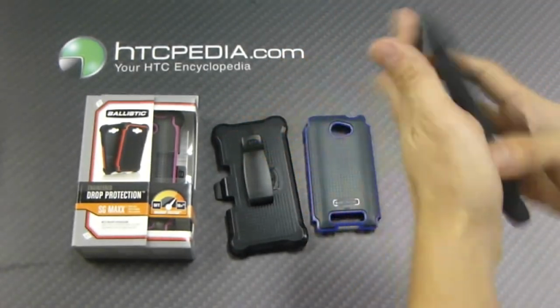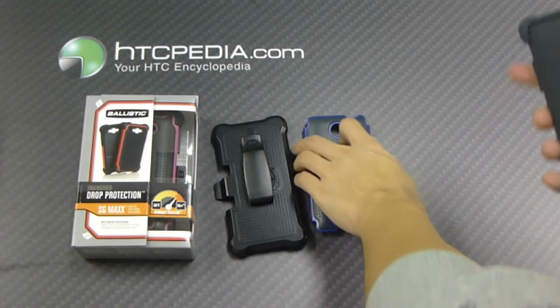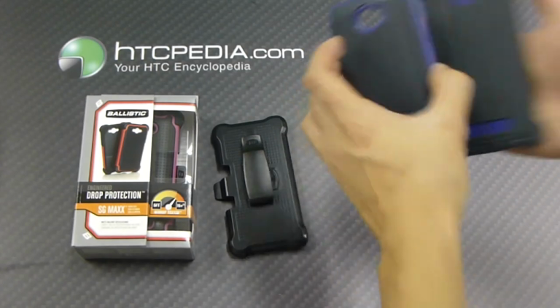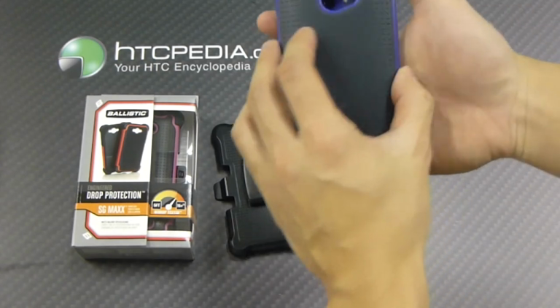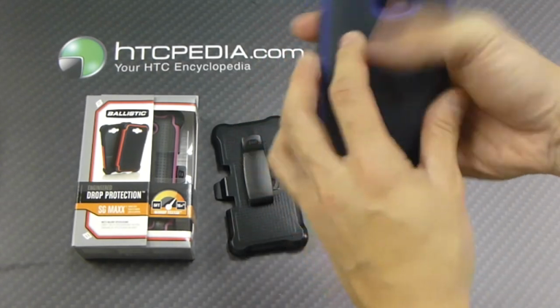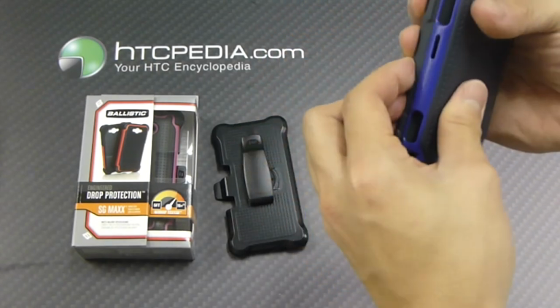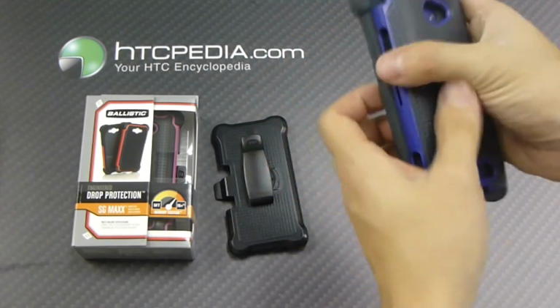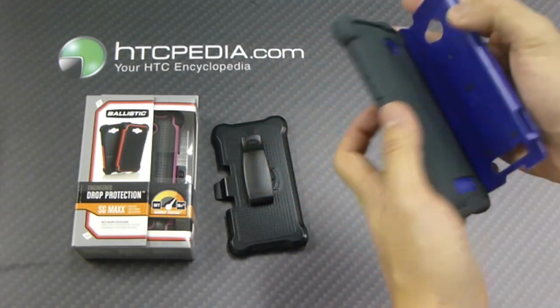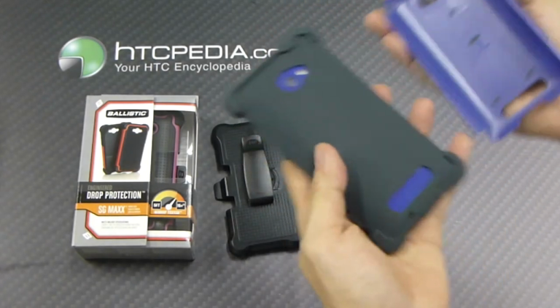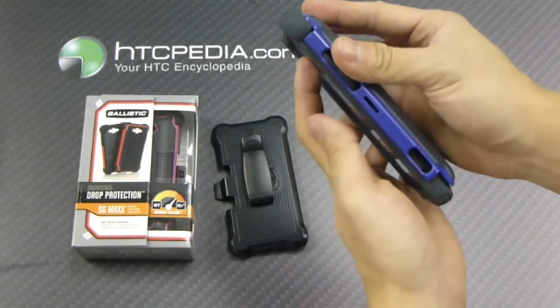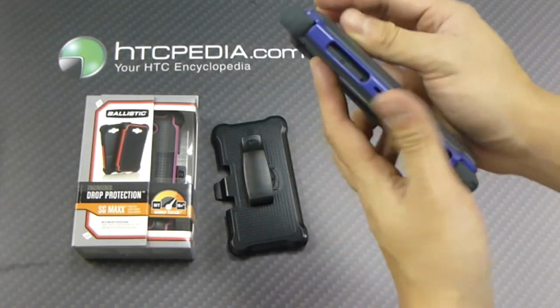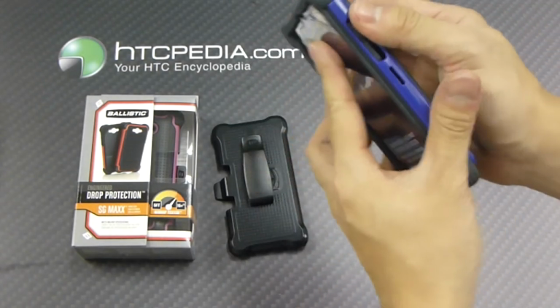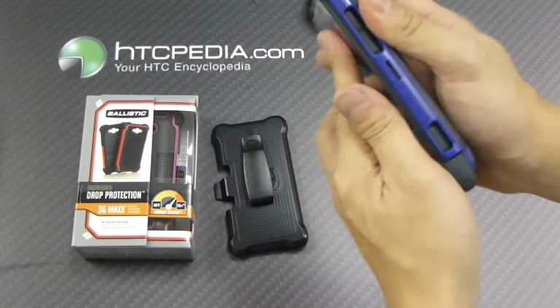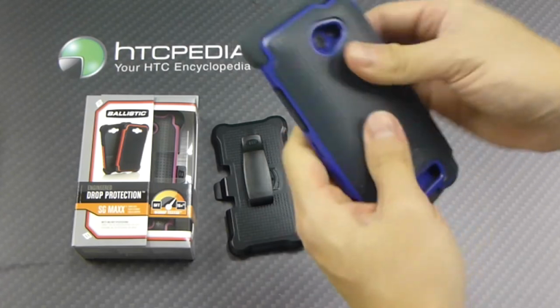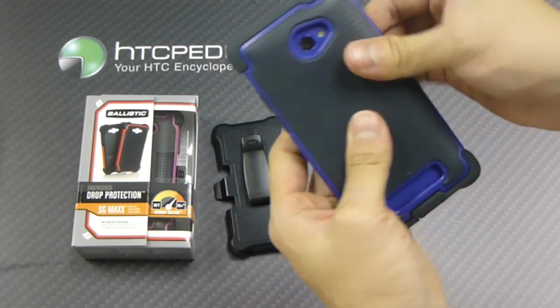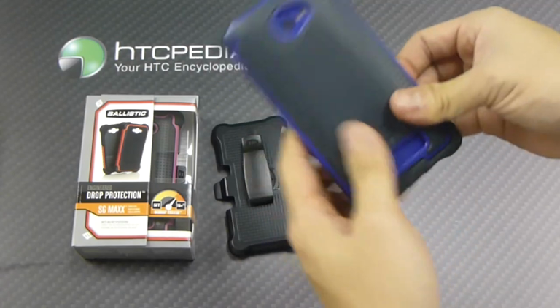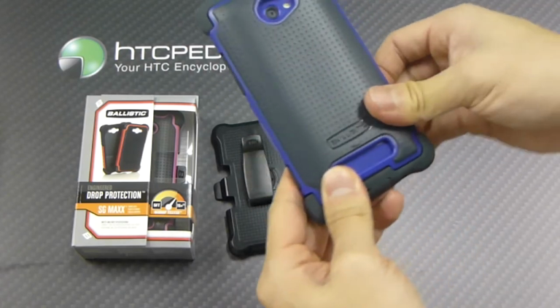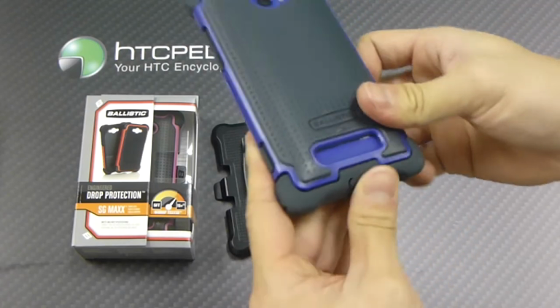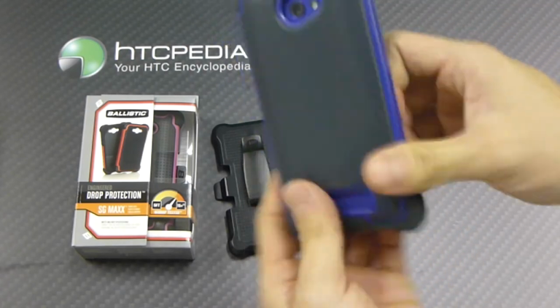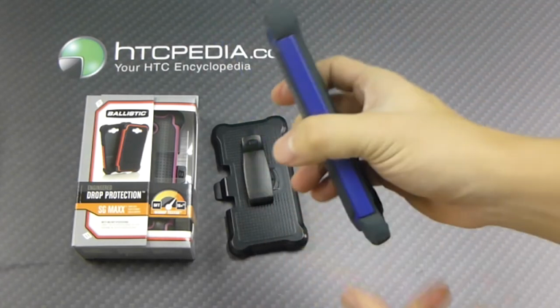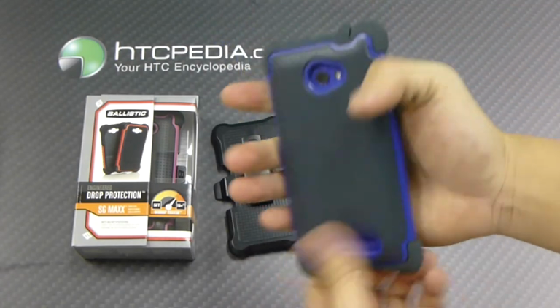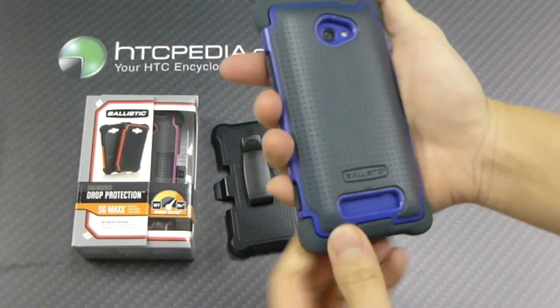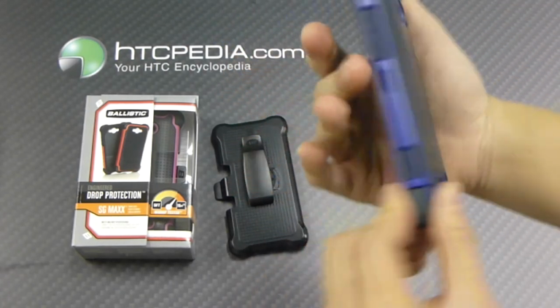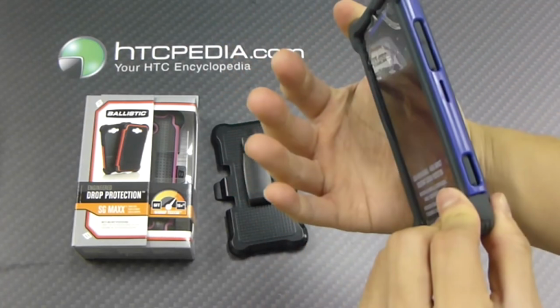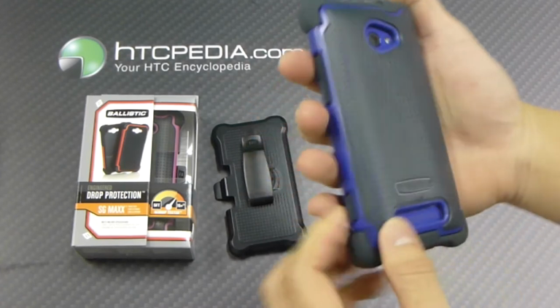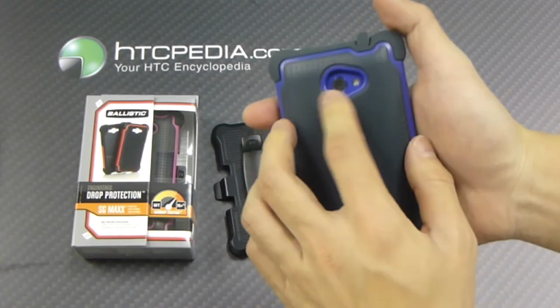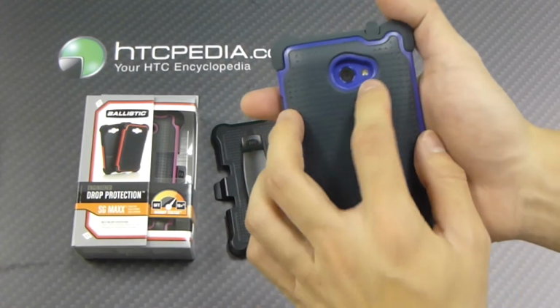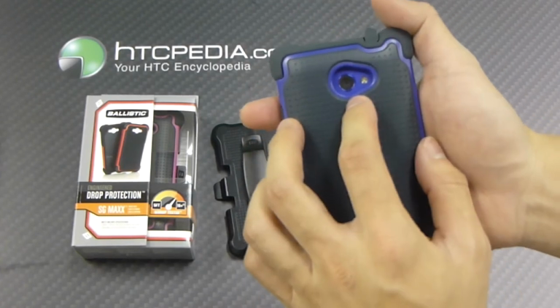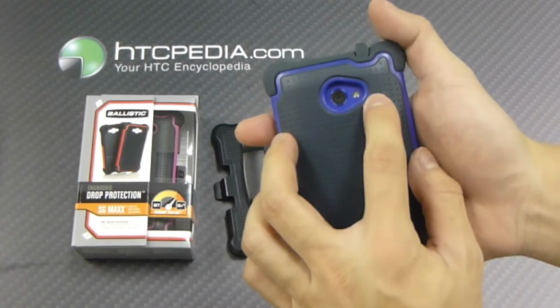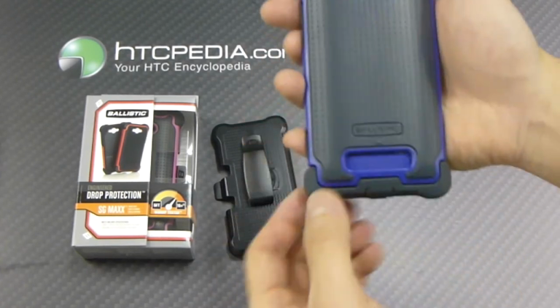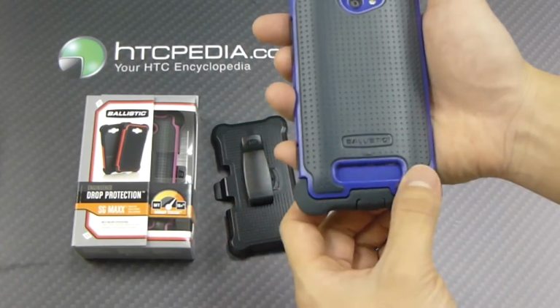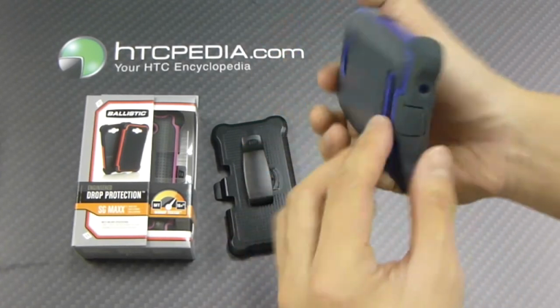After that, we'll reattach the outer hard shell — and we're good to go. On the back there are cutouts for the camera, flash, and speaker grills.